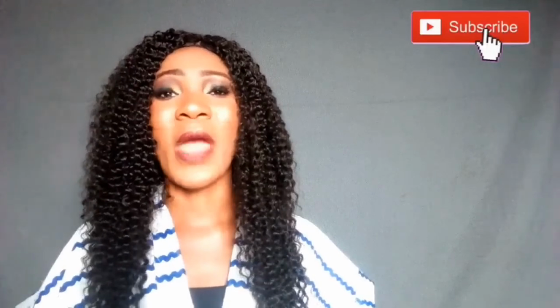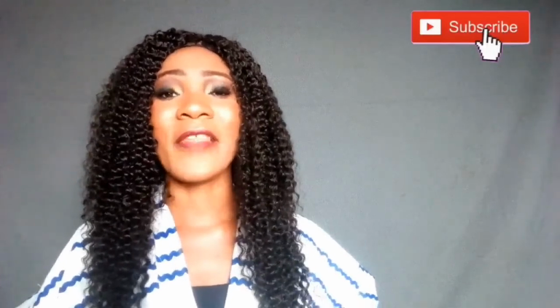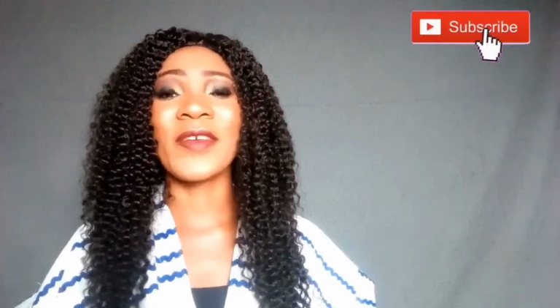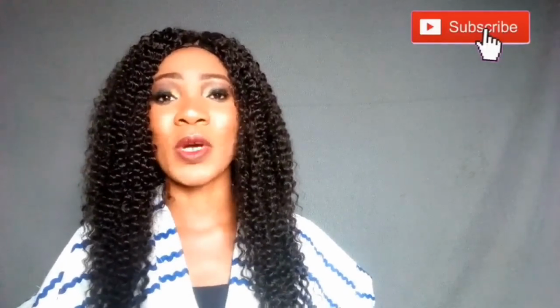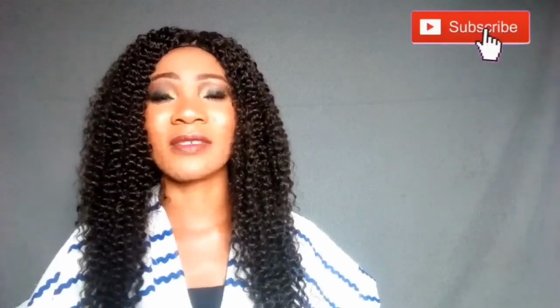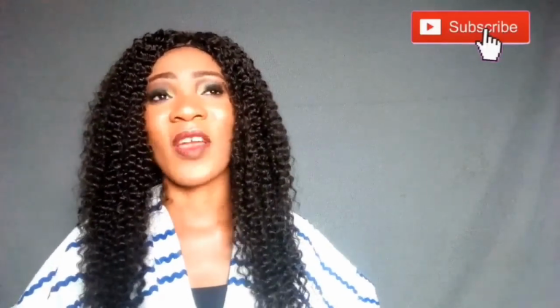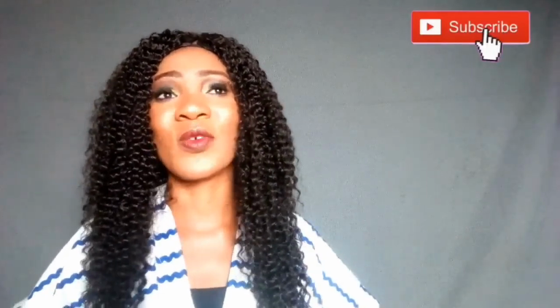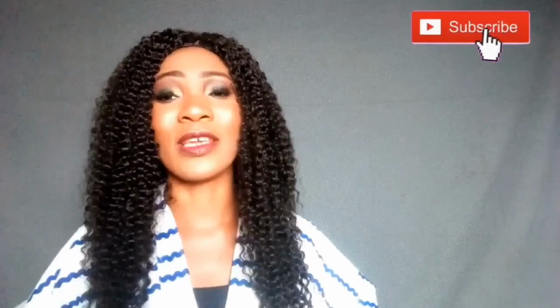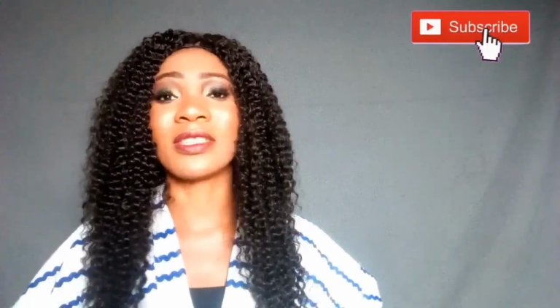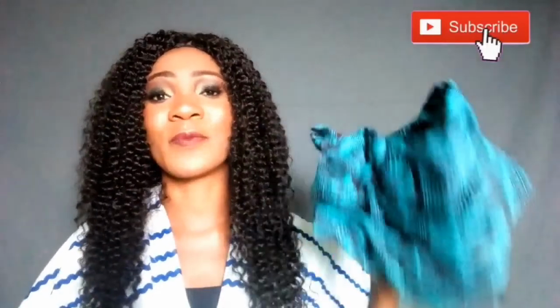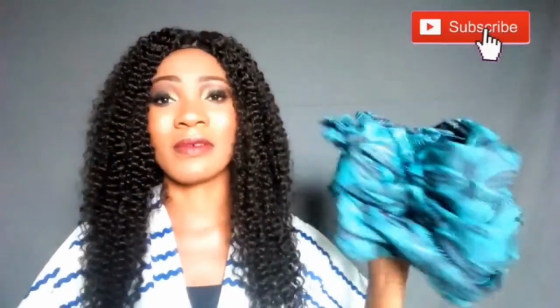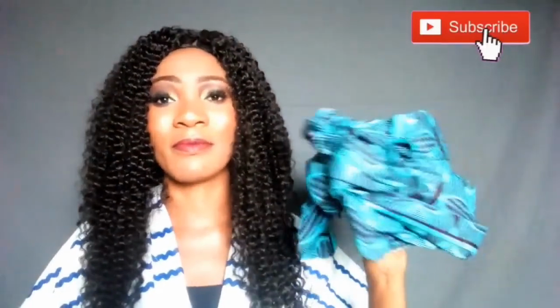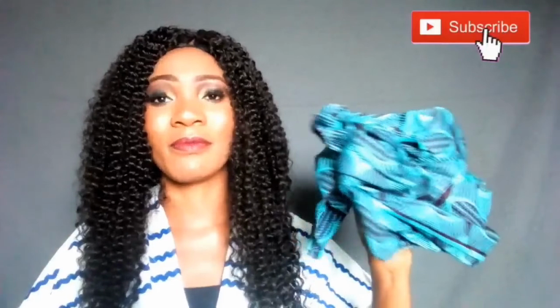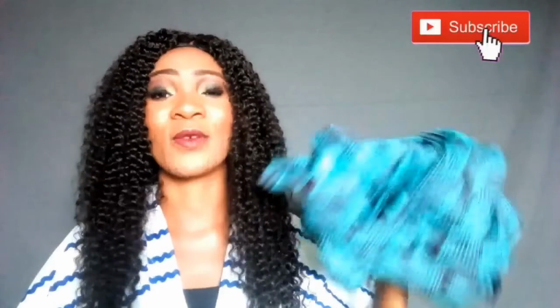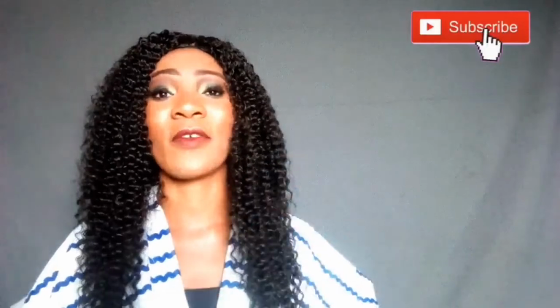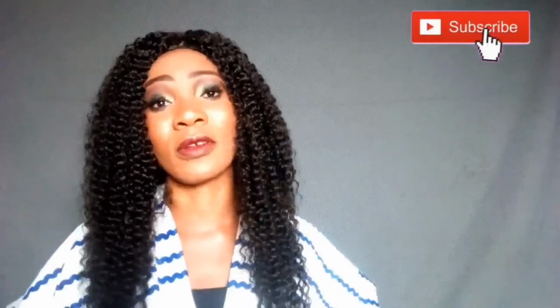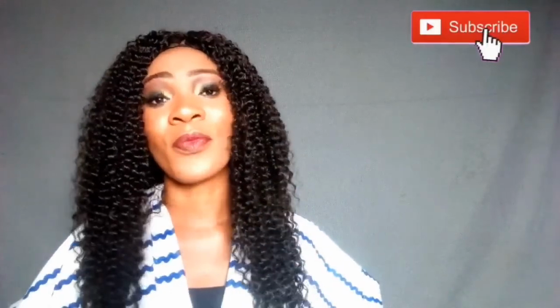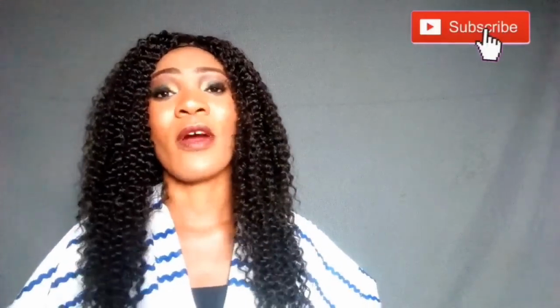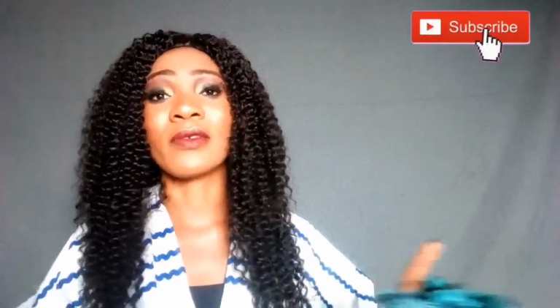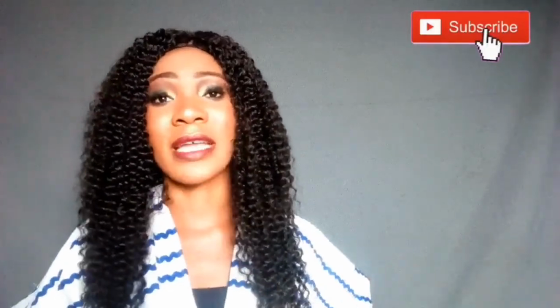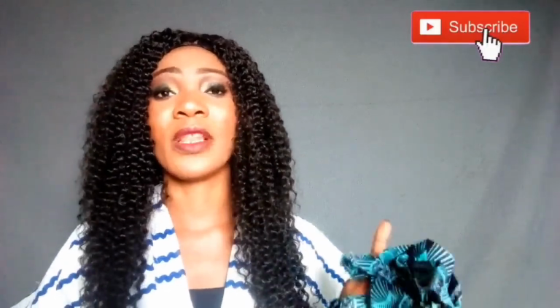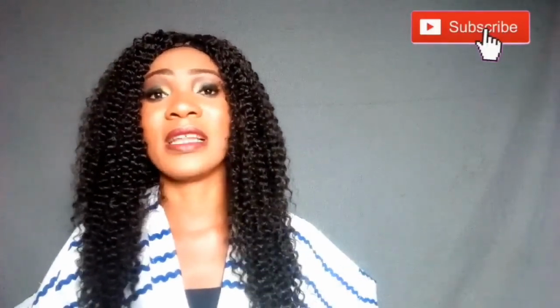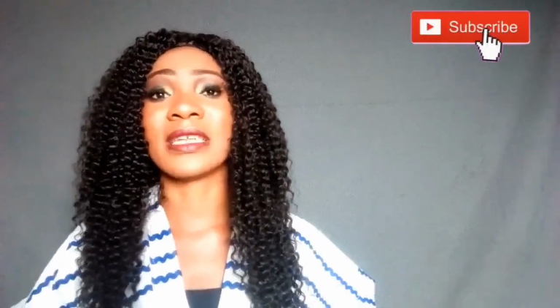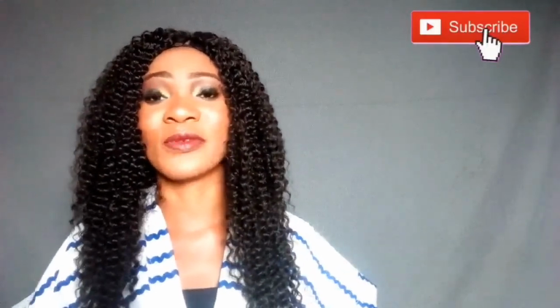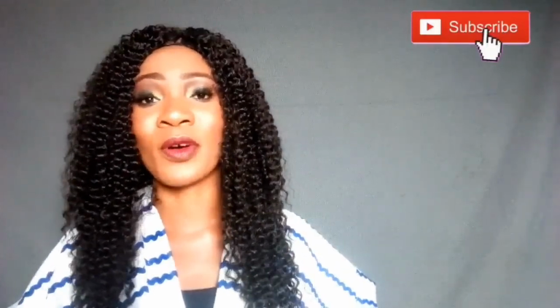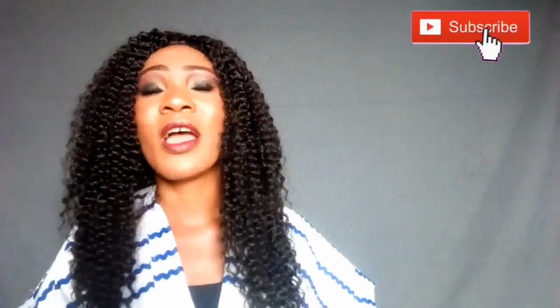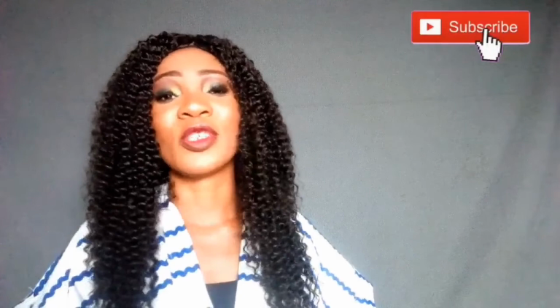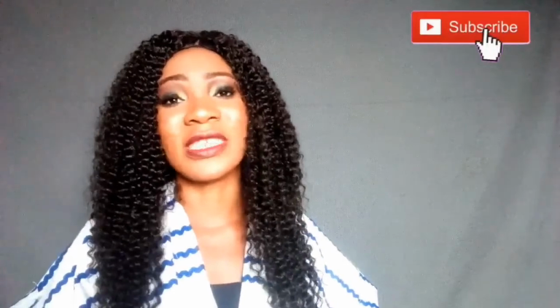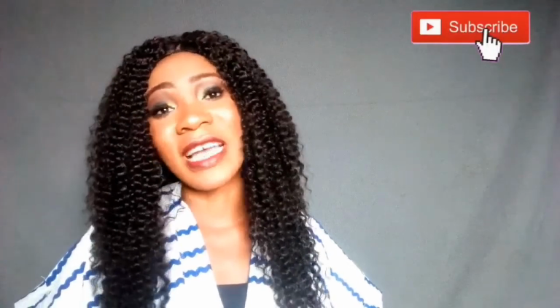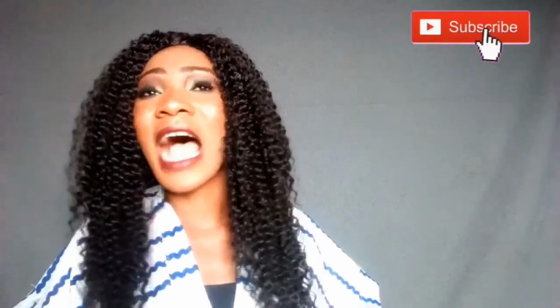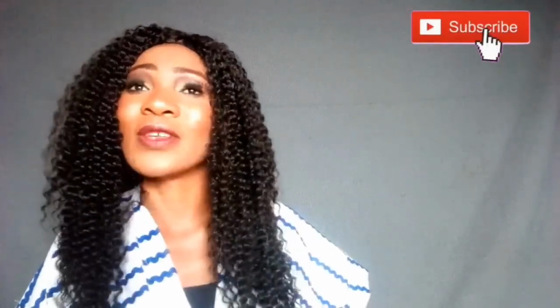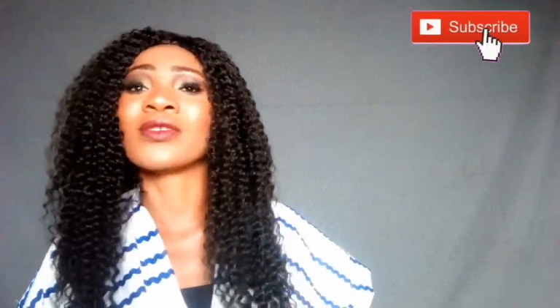If you haven't watched it, I used this particular kind of cloth for a round skirt — I'll be leaving the link in the description box, be sure to check that out also.